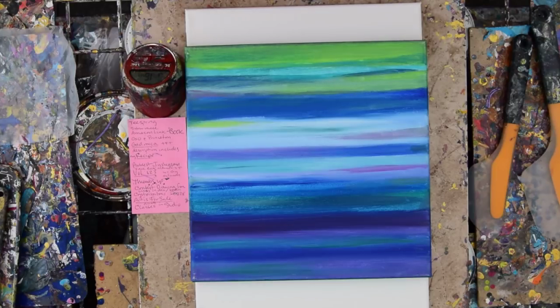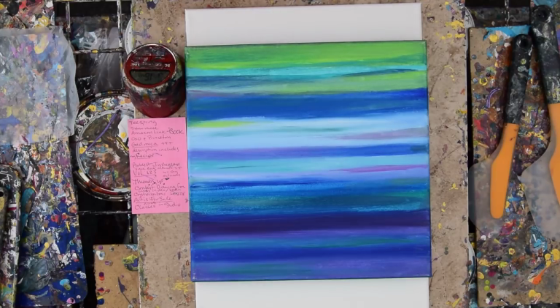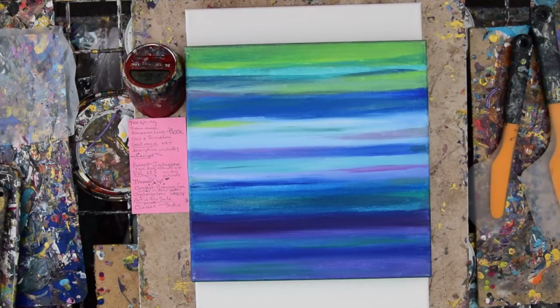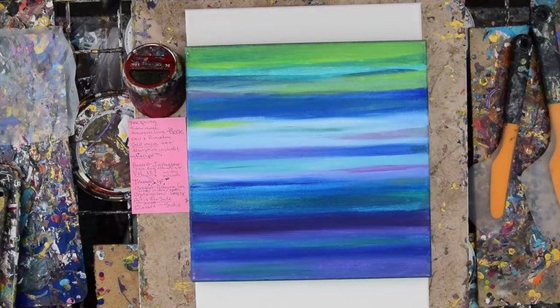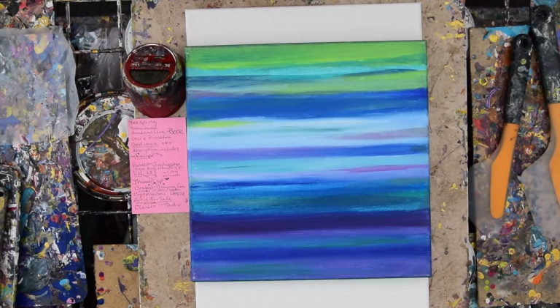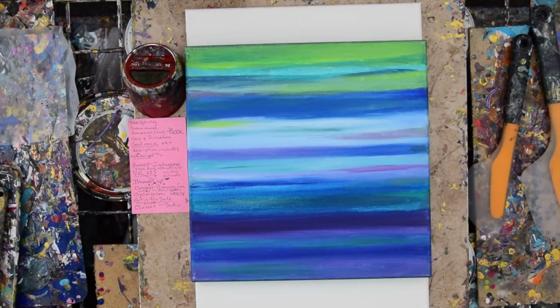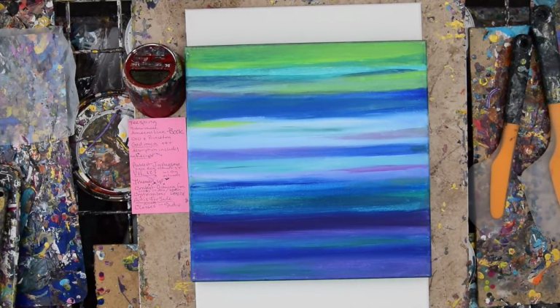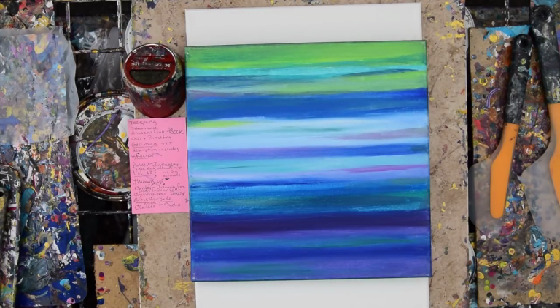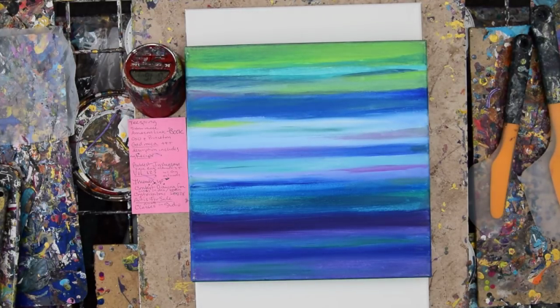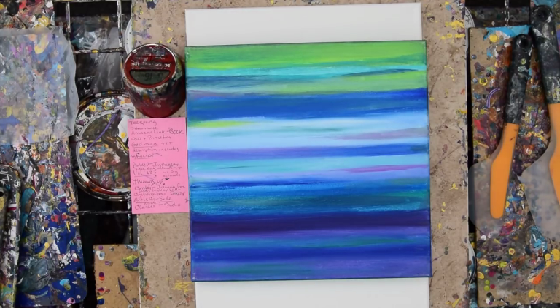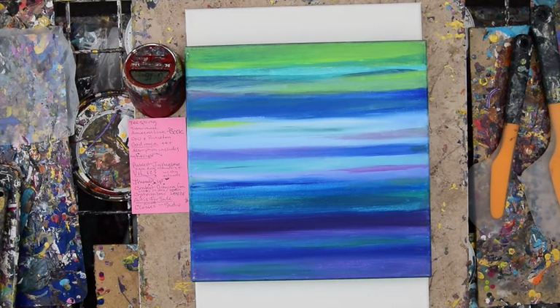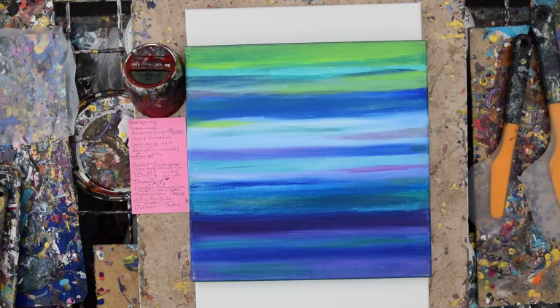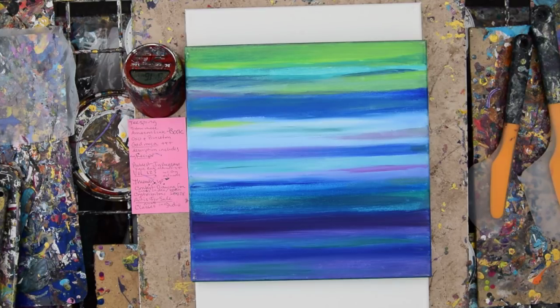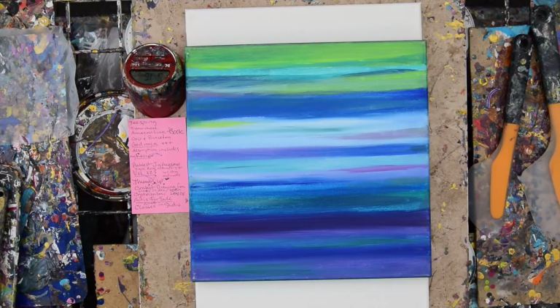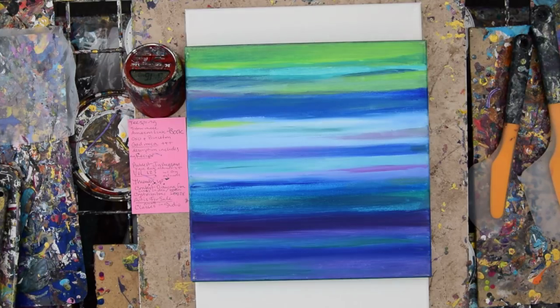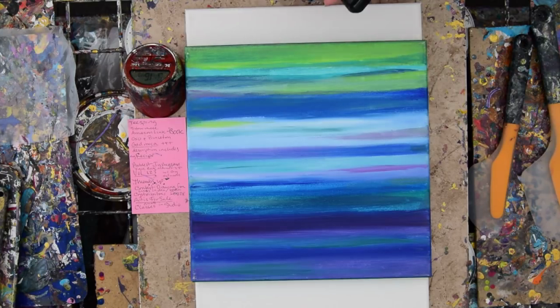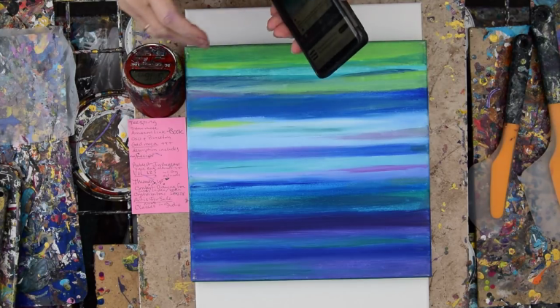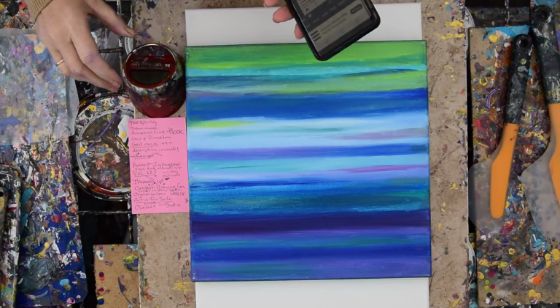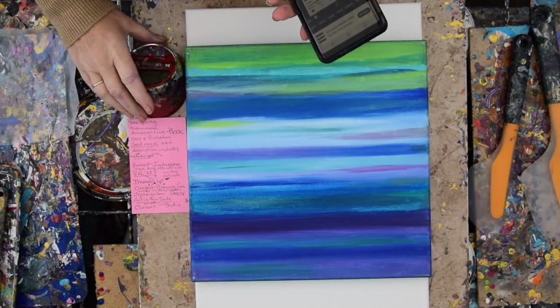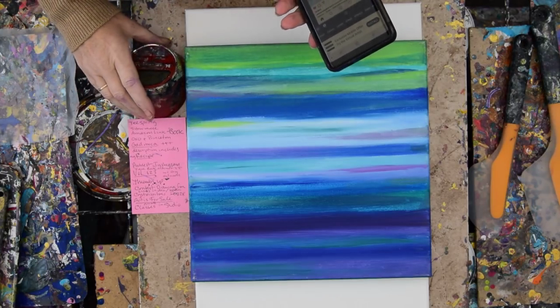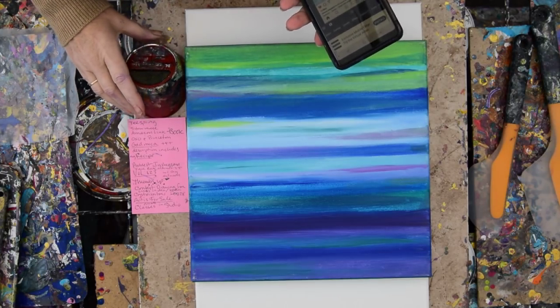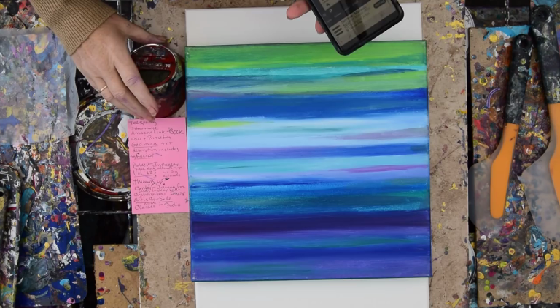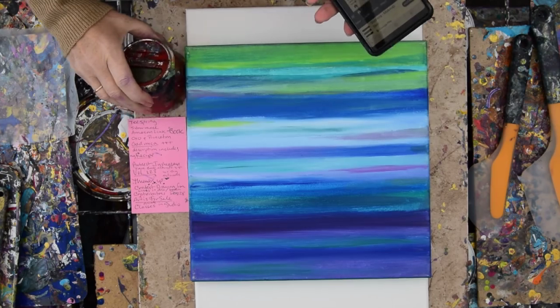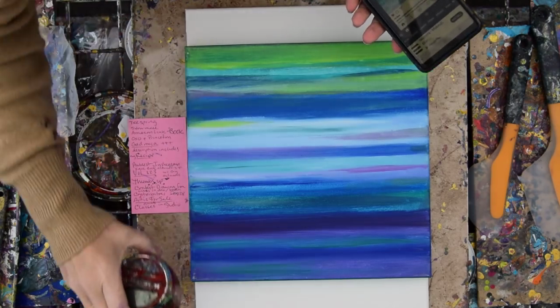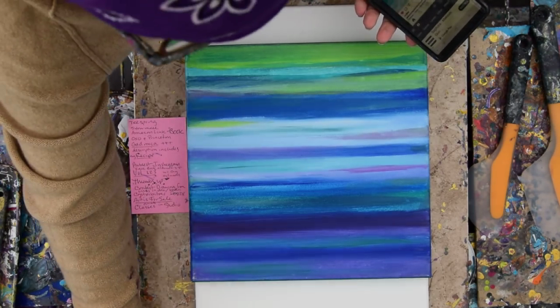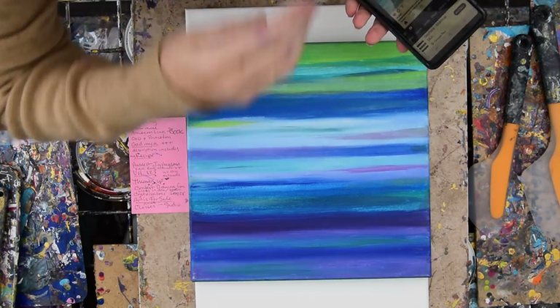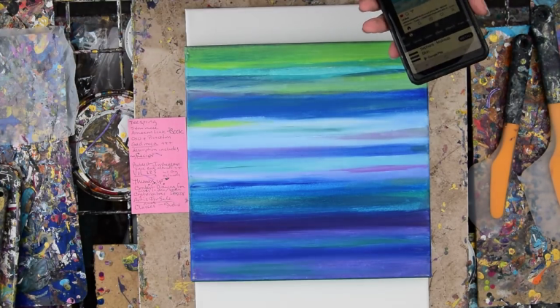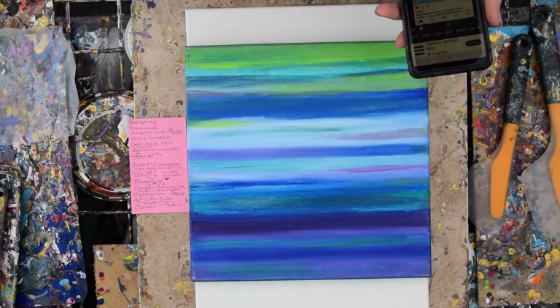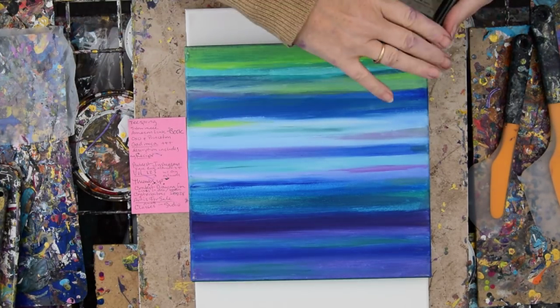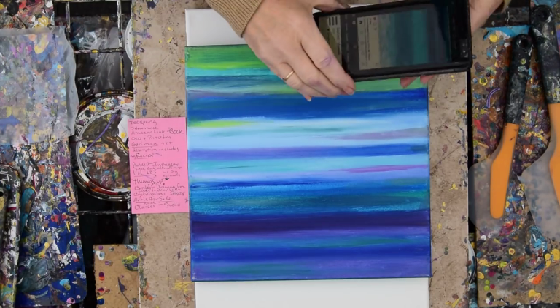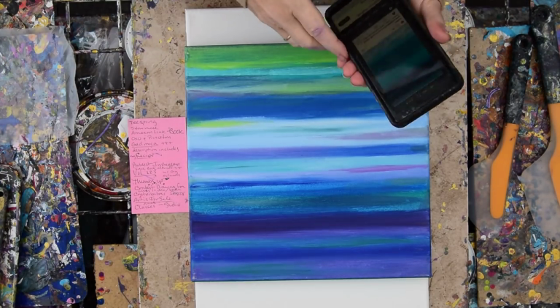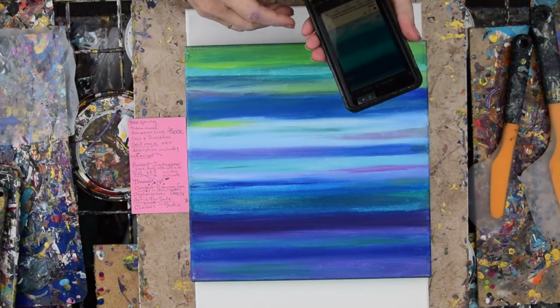Hello there again. It's Priscilla Batsell in Spring Hill, Florida at Expressionist Art Studio Gallery in the backyard. It's almost a balmy 60 degrees. Woo-hoo! I have set my timer for 16 and some minutes so I can tell you what I need to tell you before the camera shuts off at 20.